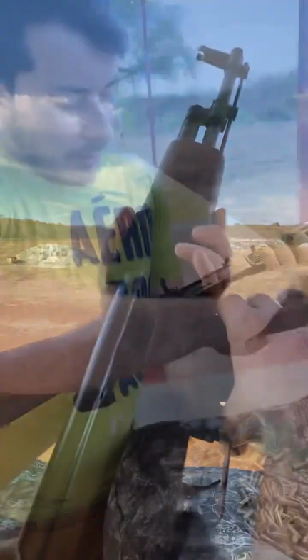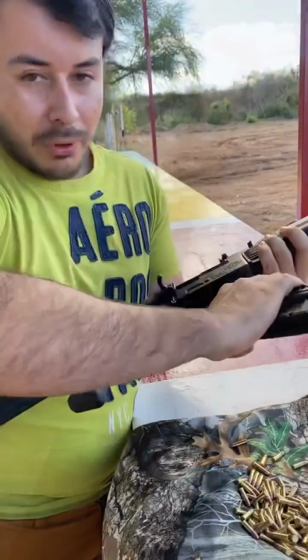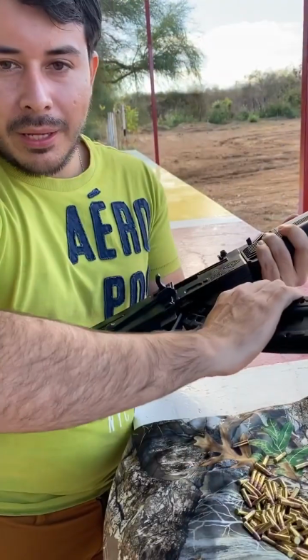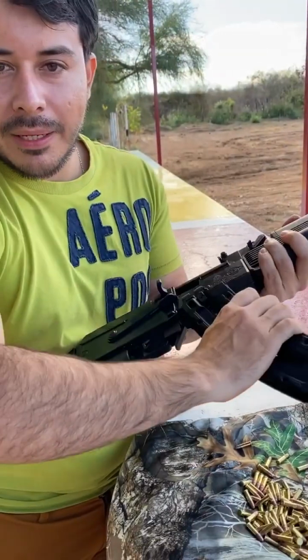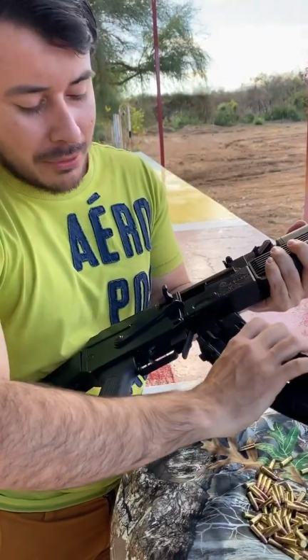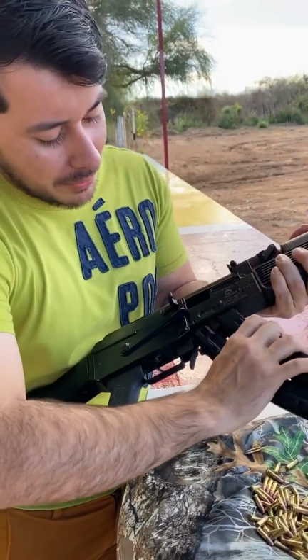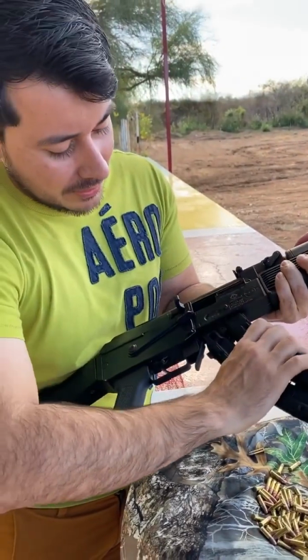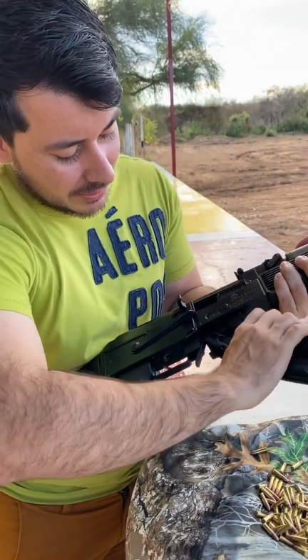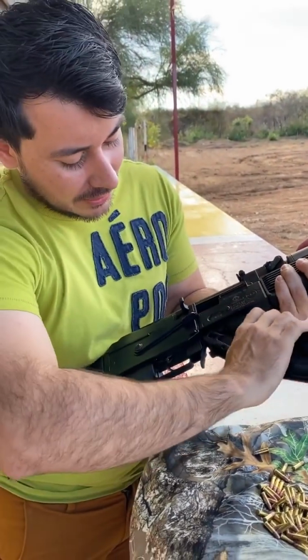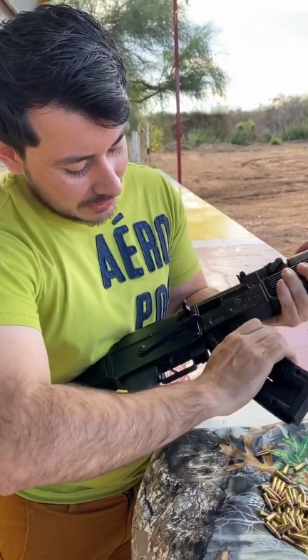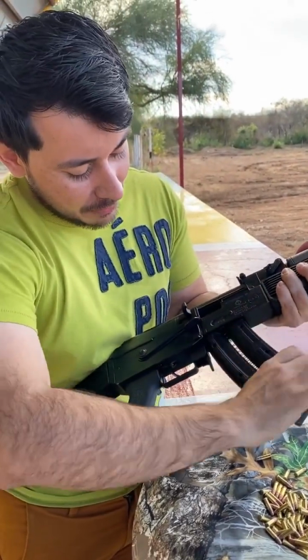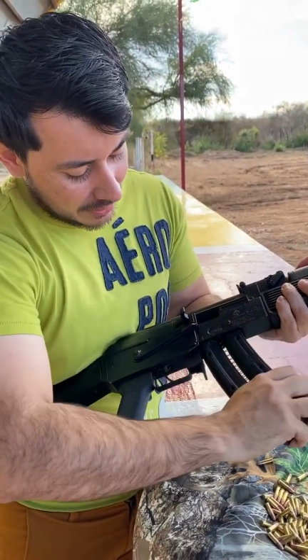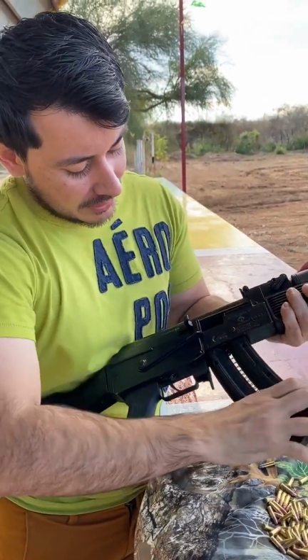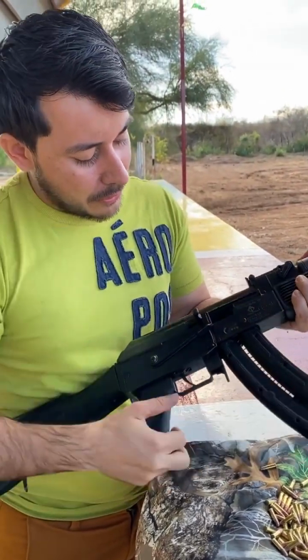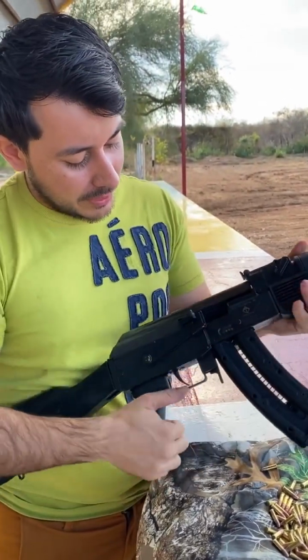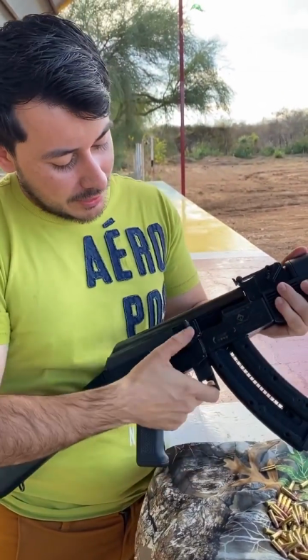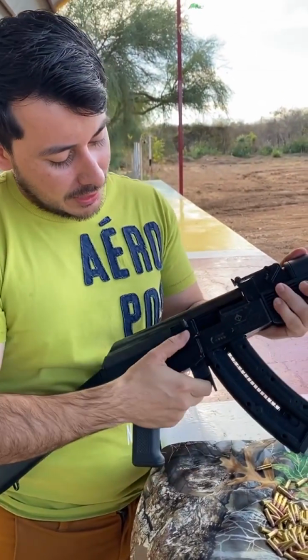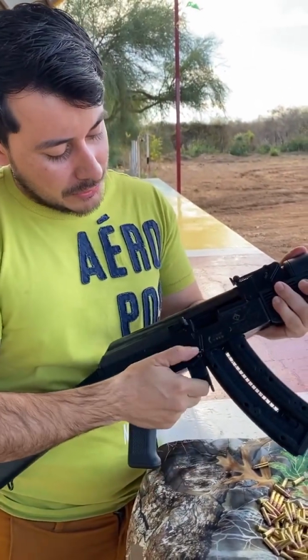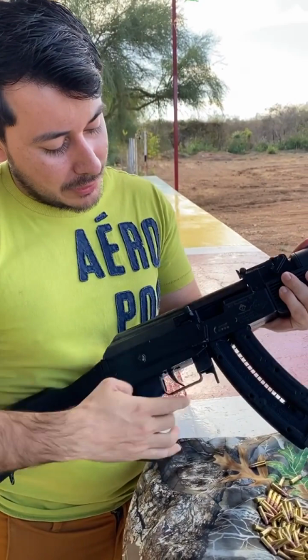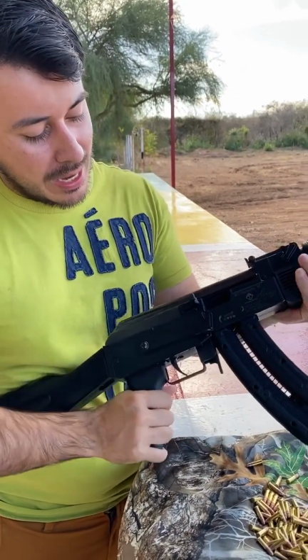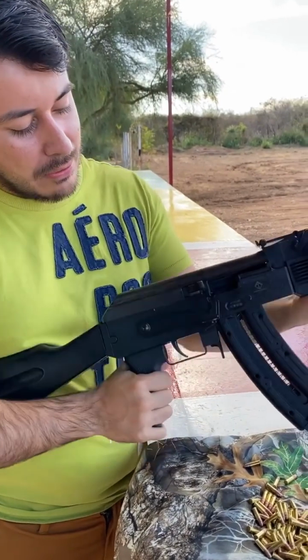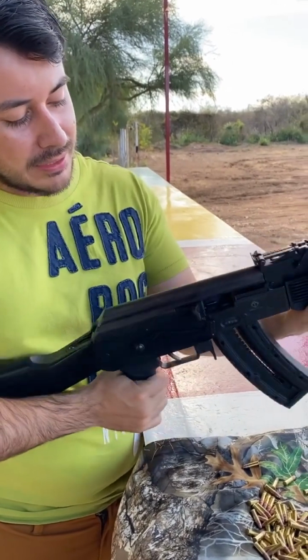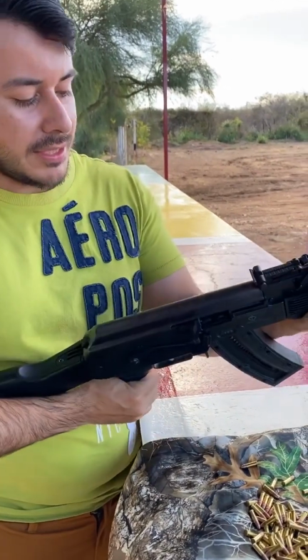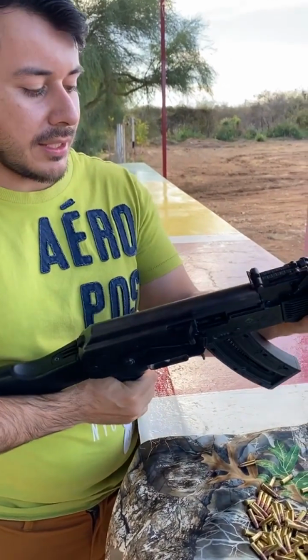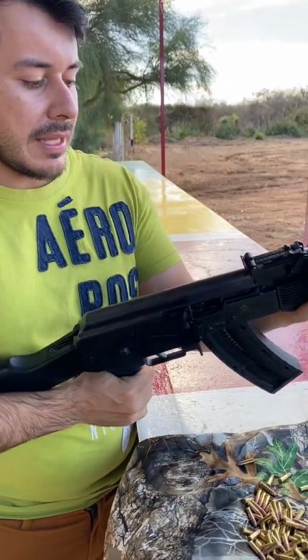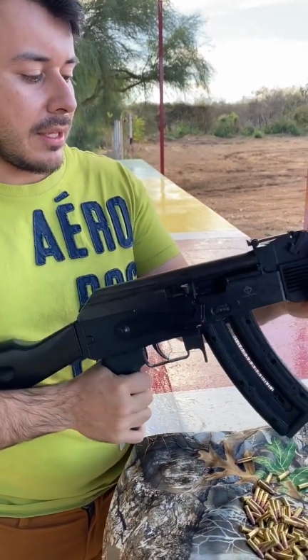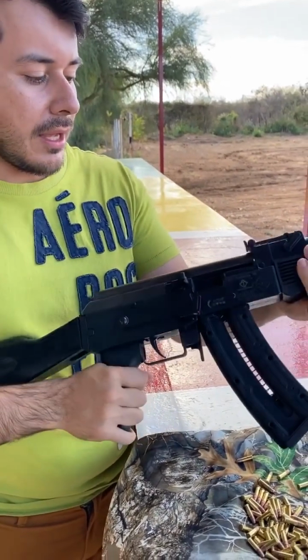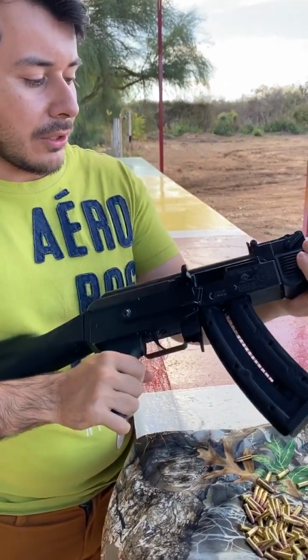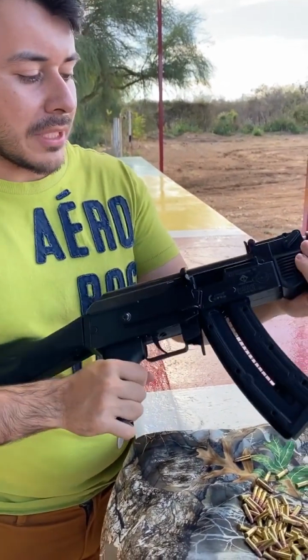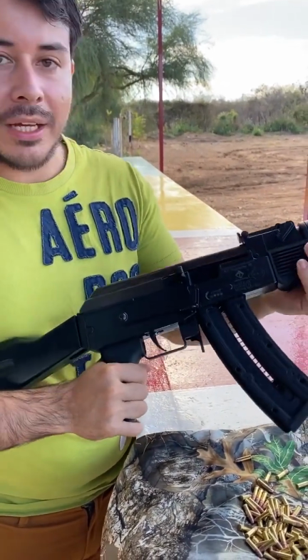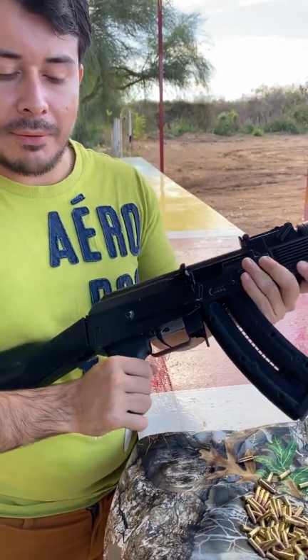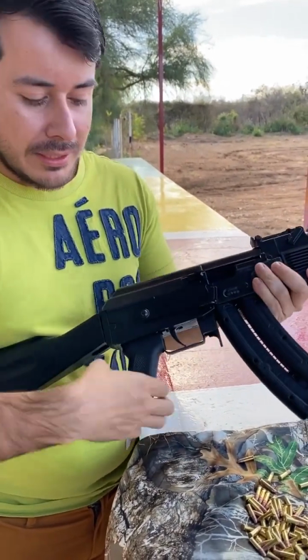Very good, my friends. In this time we are going to bring this beautiful piece — a K47 in conversion to calibre 22.